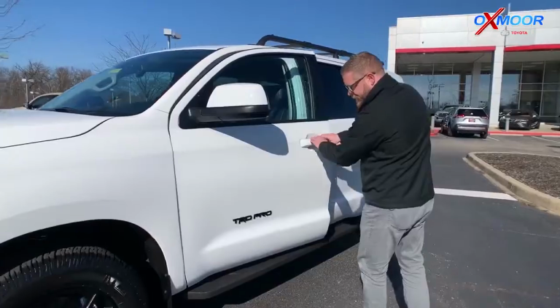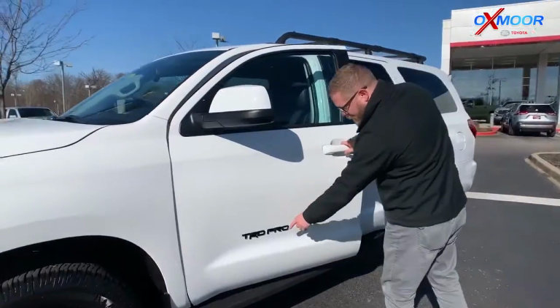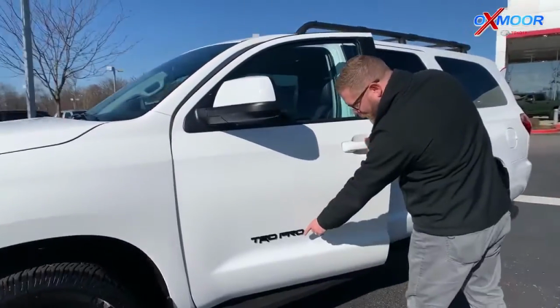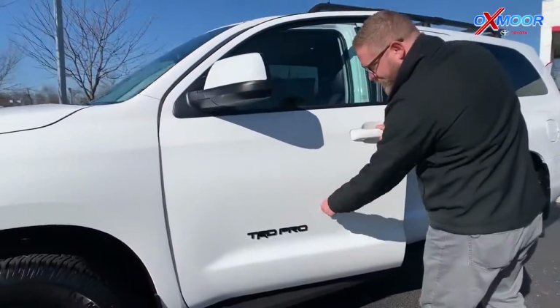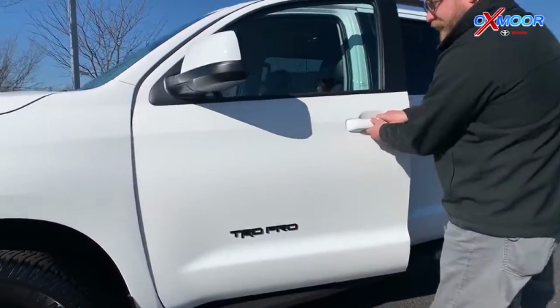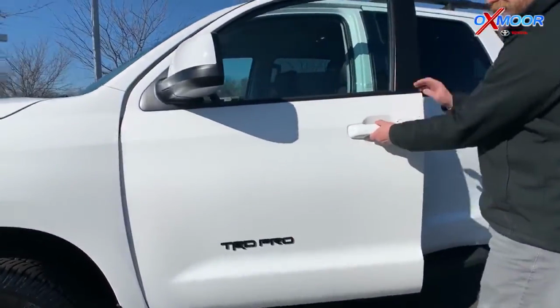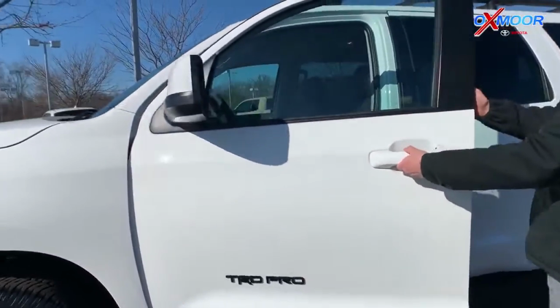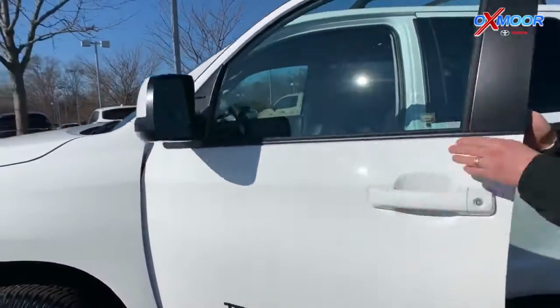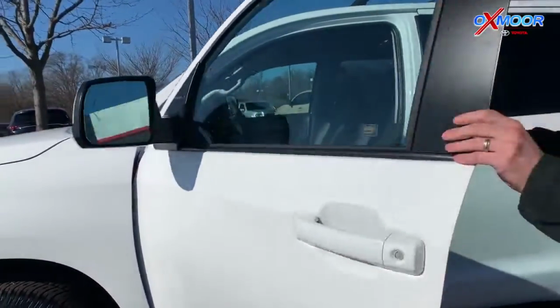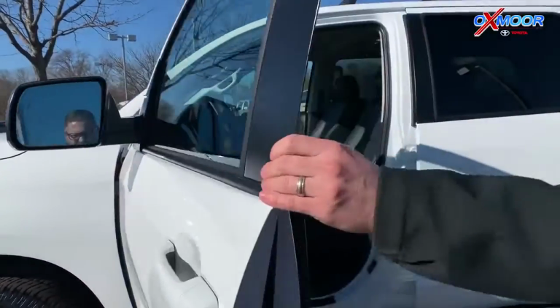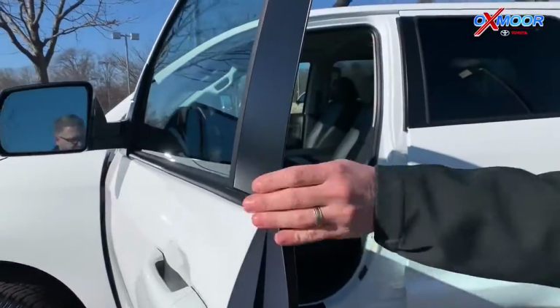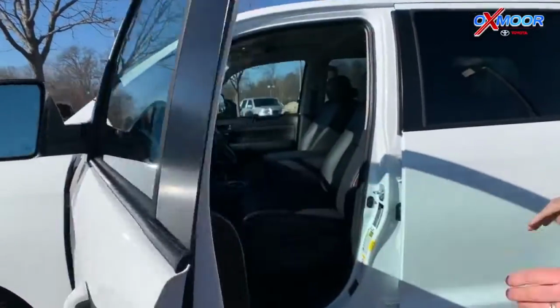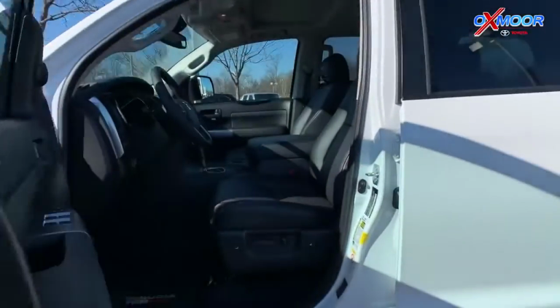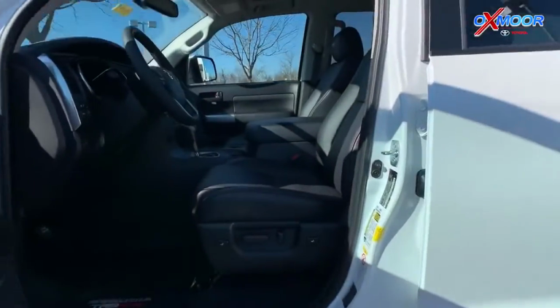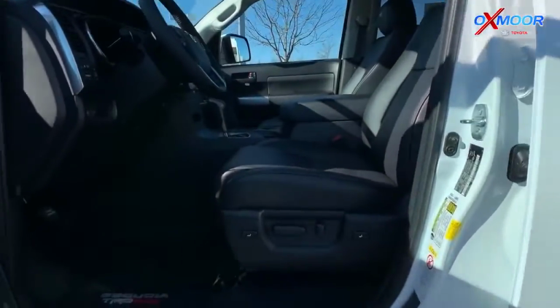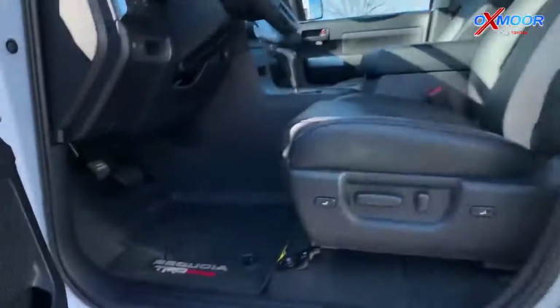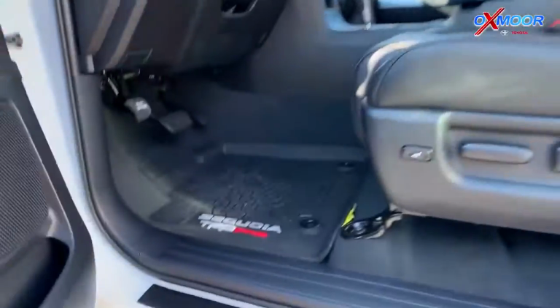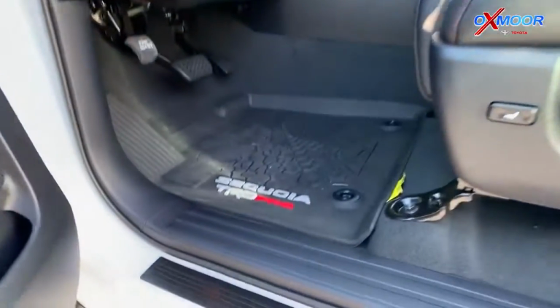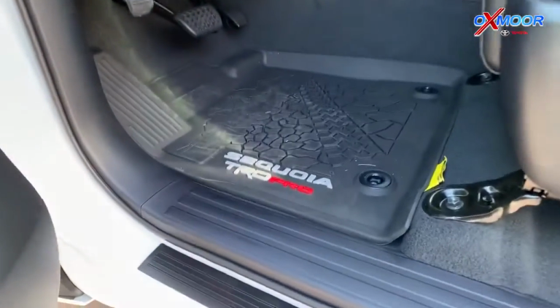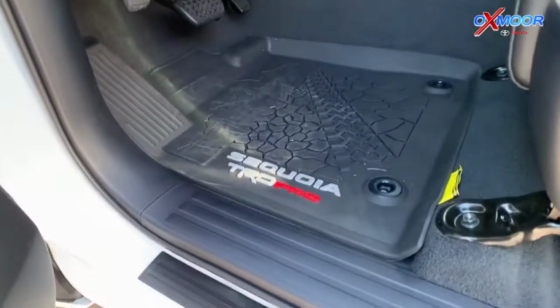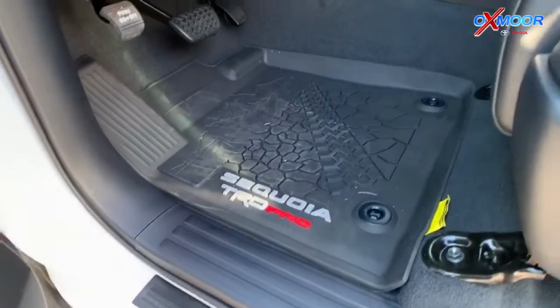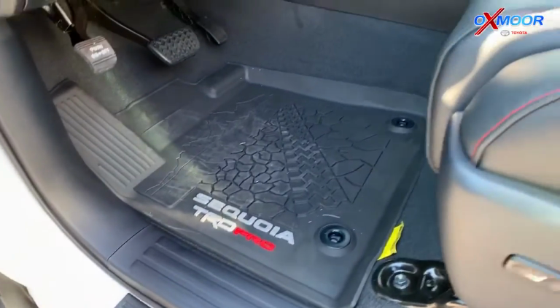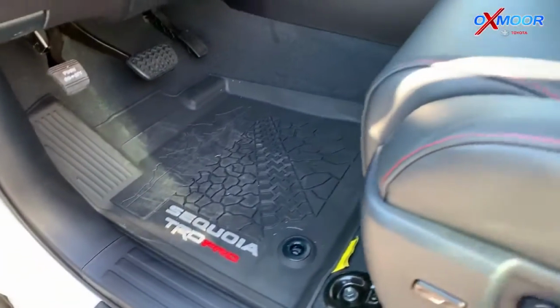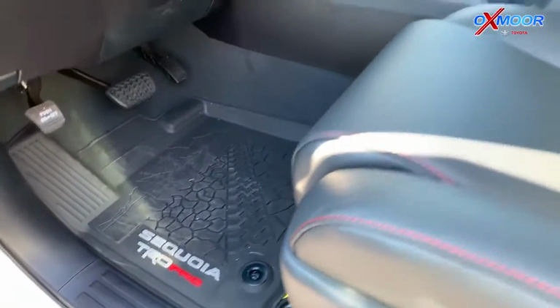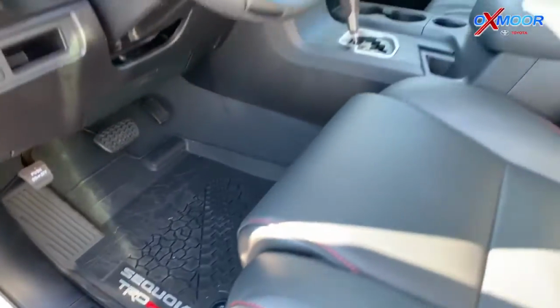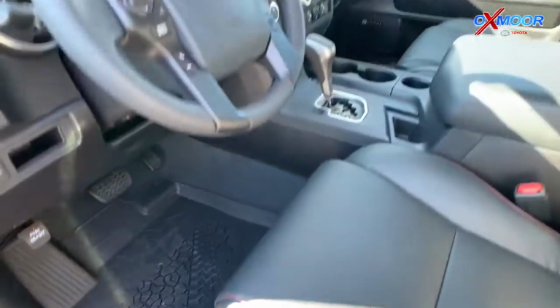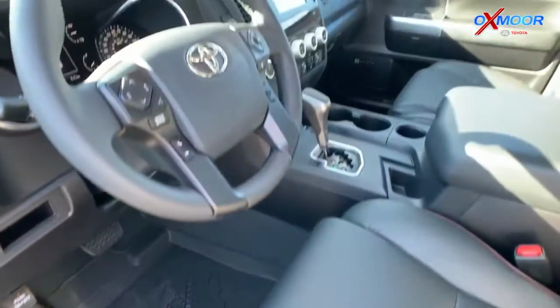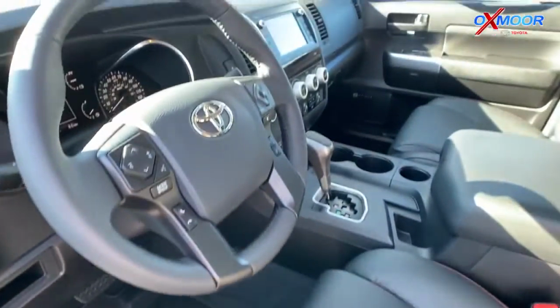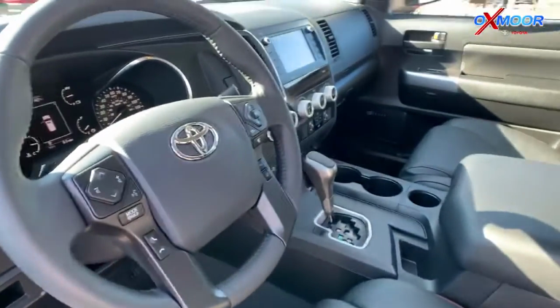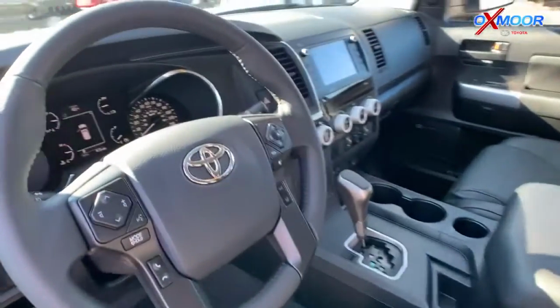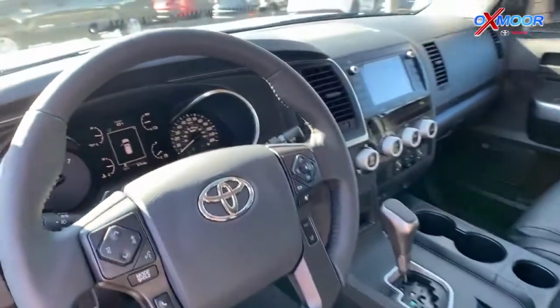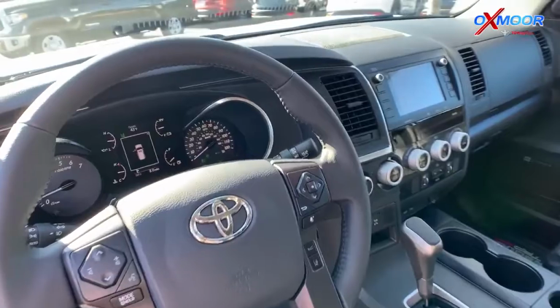You've got the TRD Pro badging right here. The TRD Pro name, with trucks and SUVs, is just top notch. This thing is ready to go off-road.